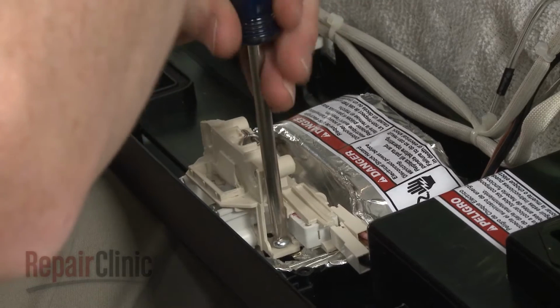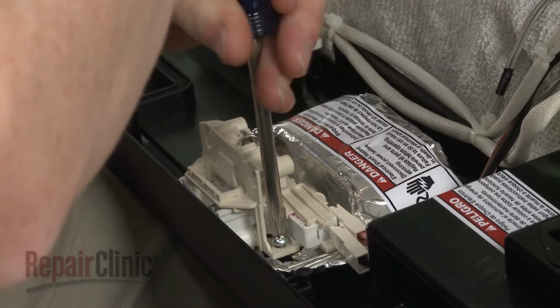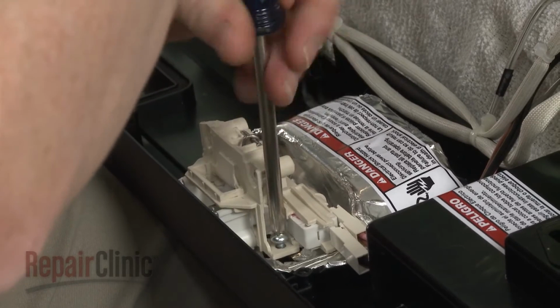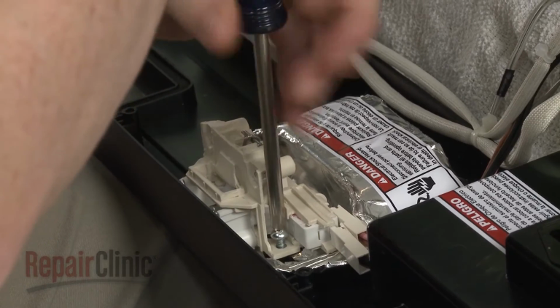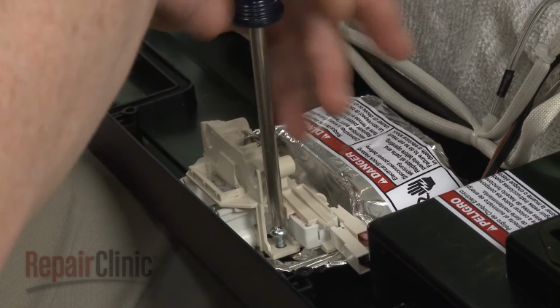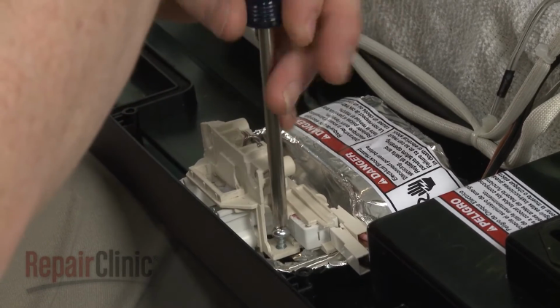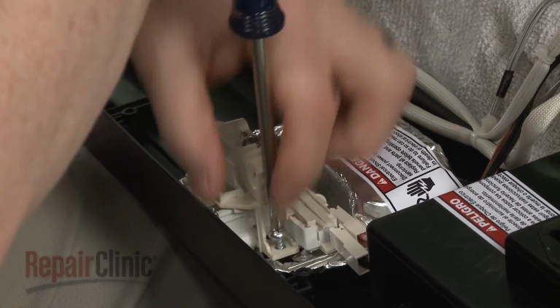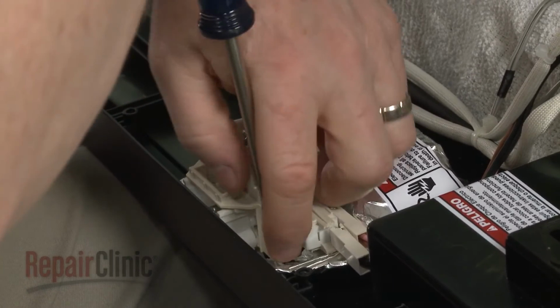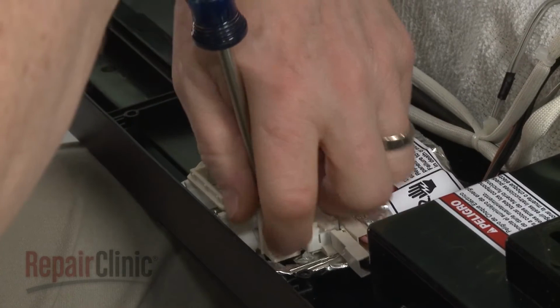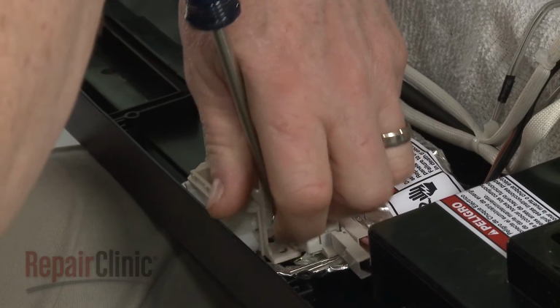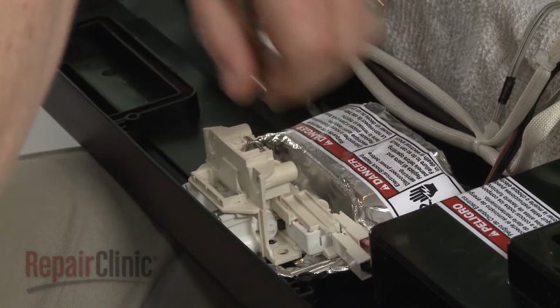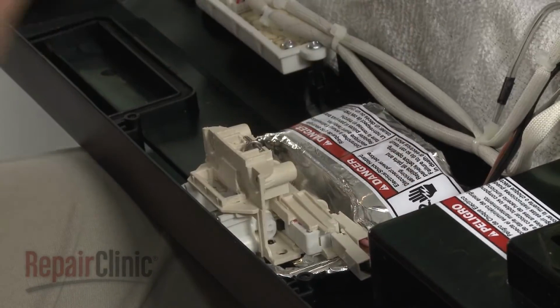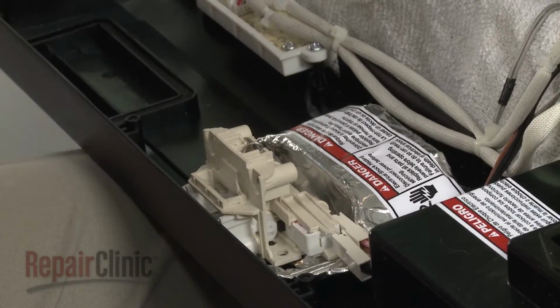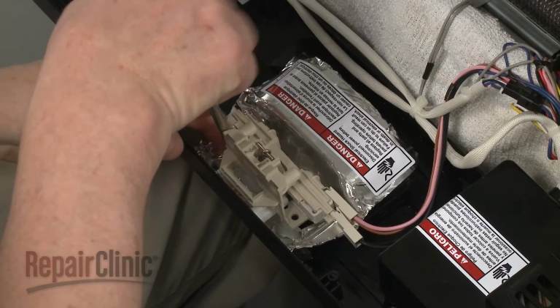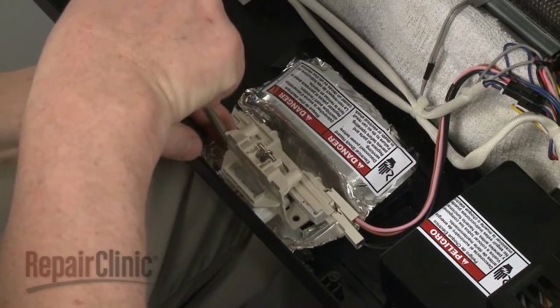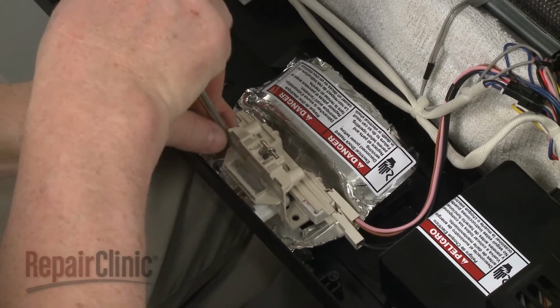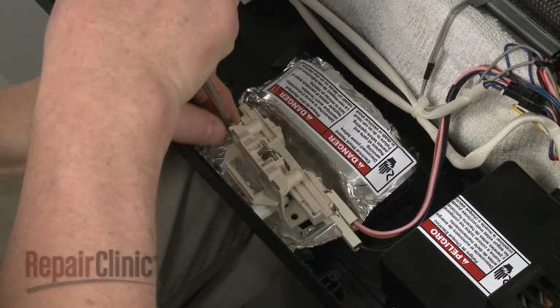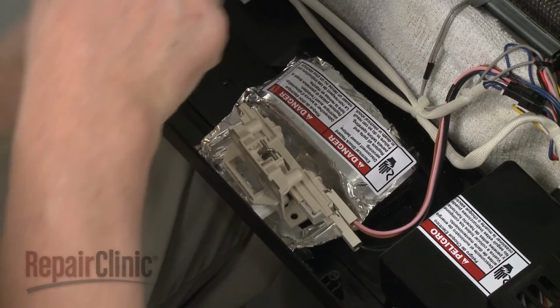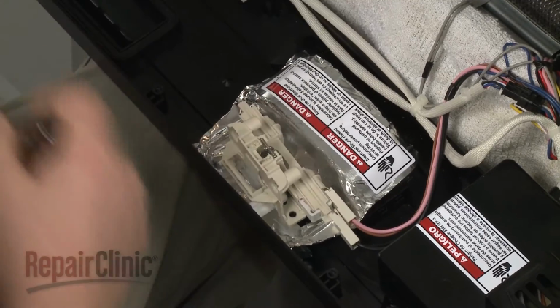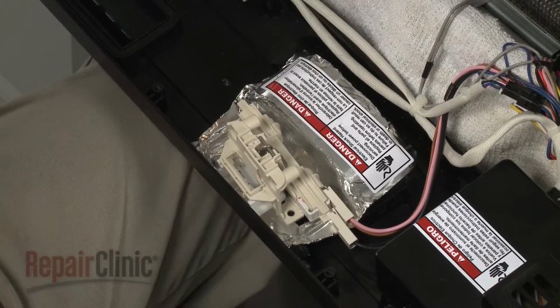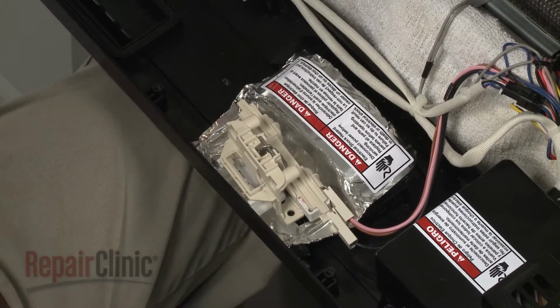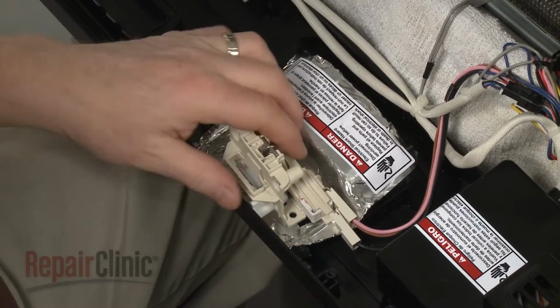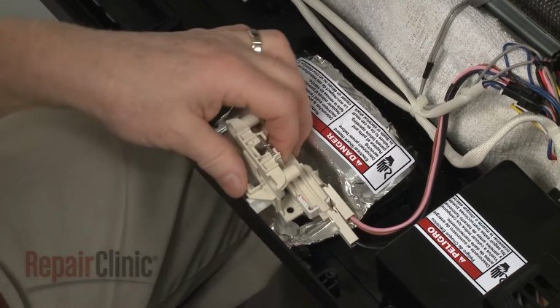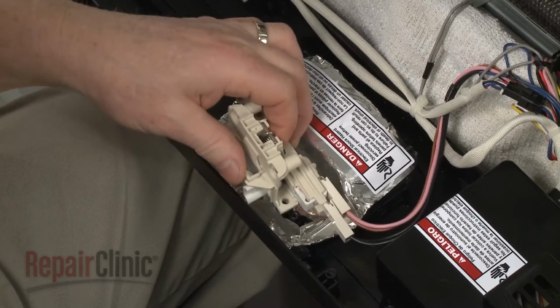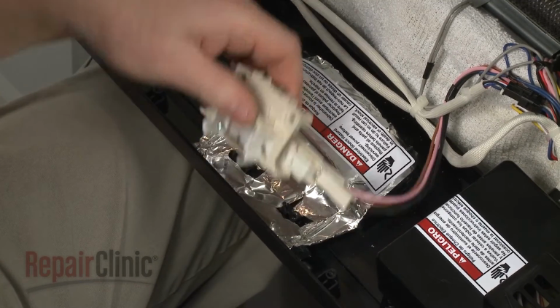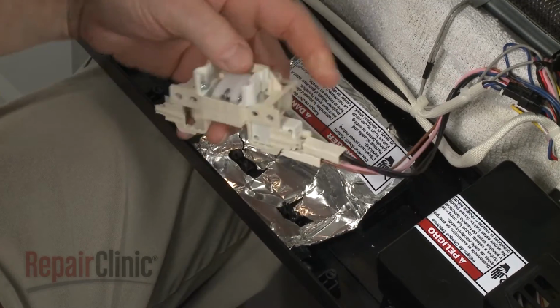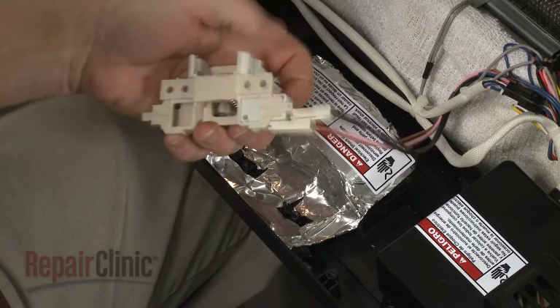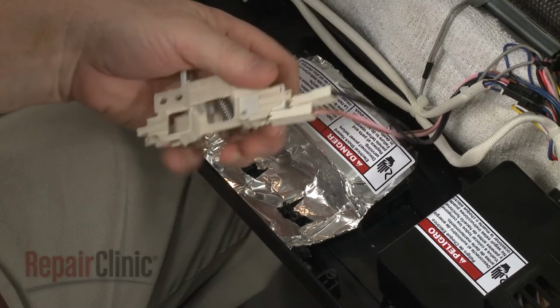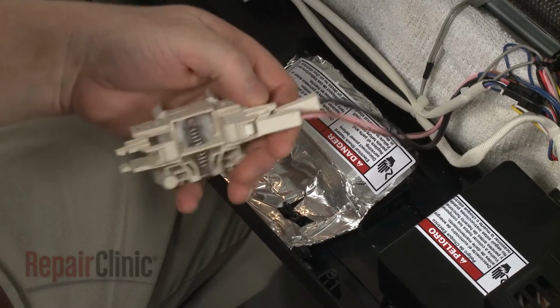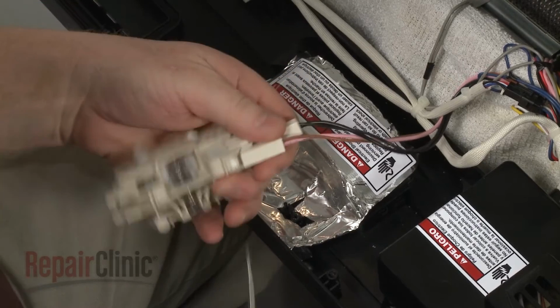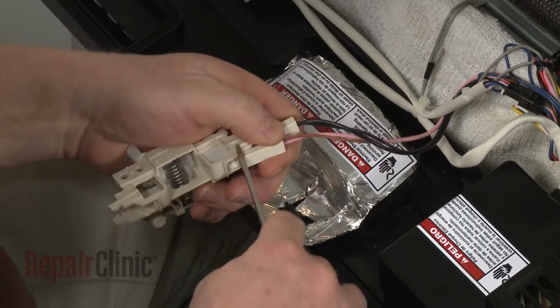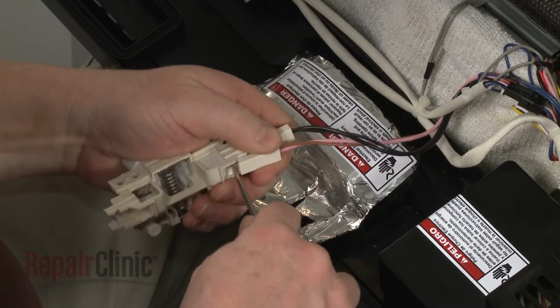Unthread the door latch mounting screws. Disconnect the latch switch wires to fully remove the old latch.